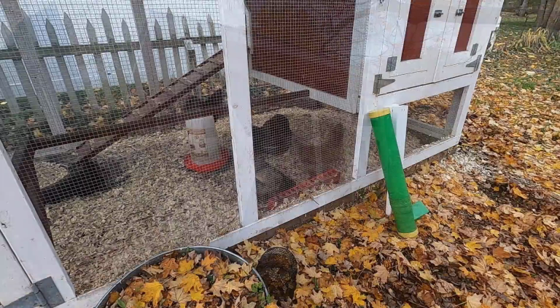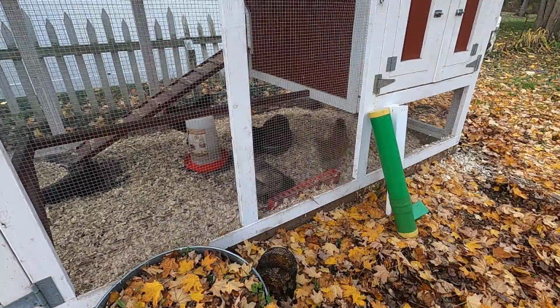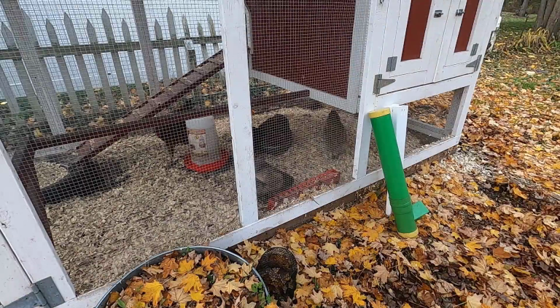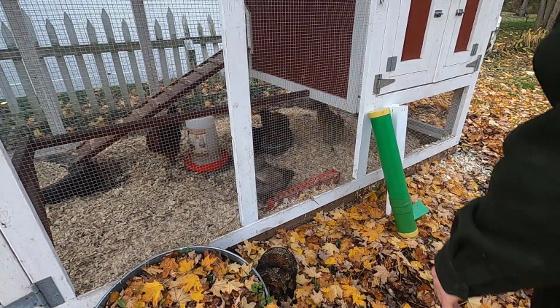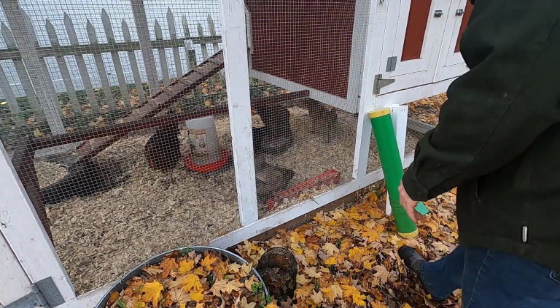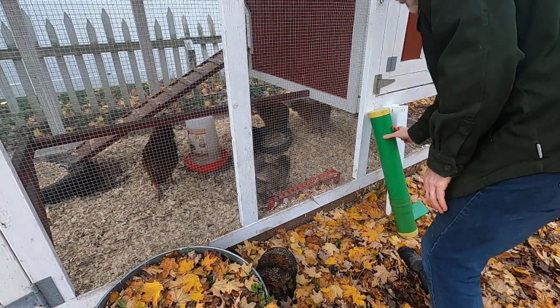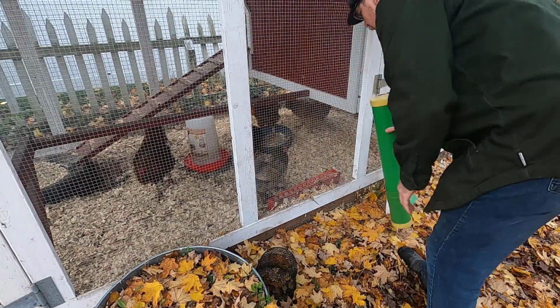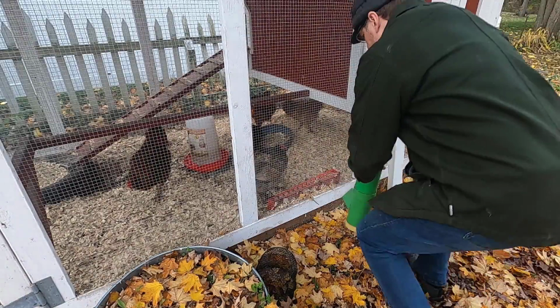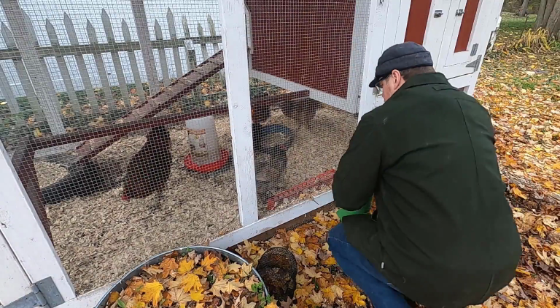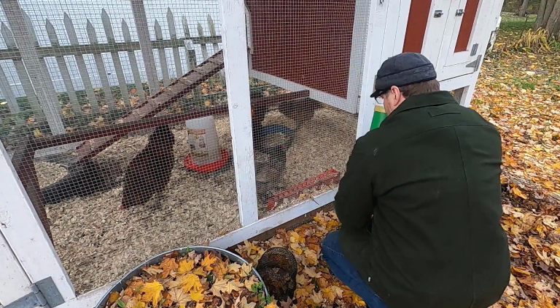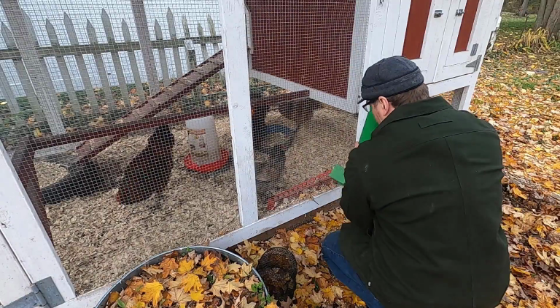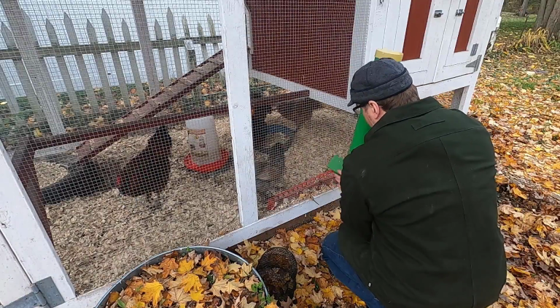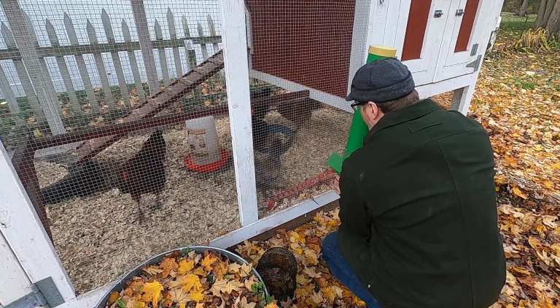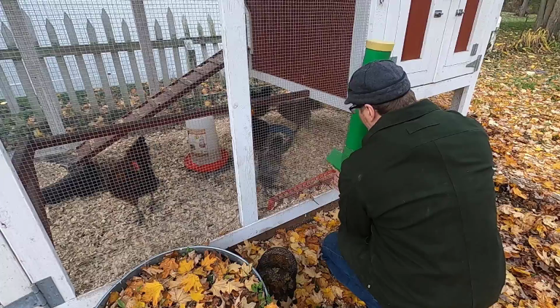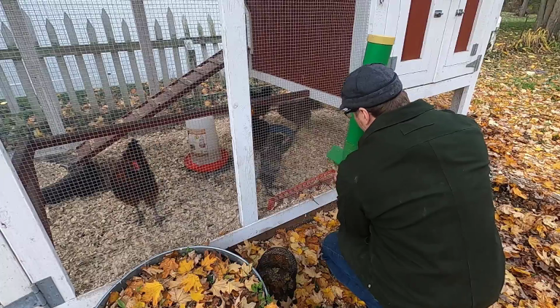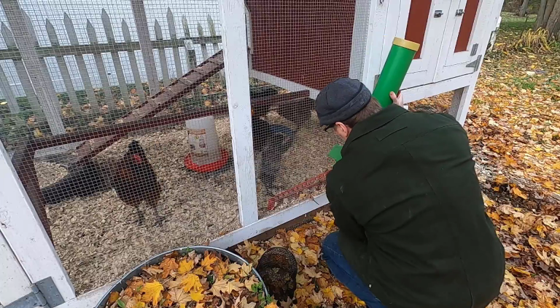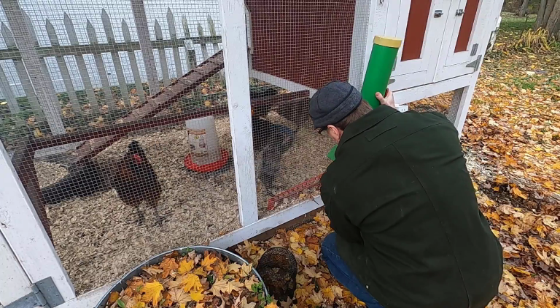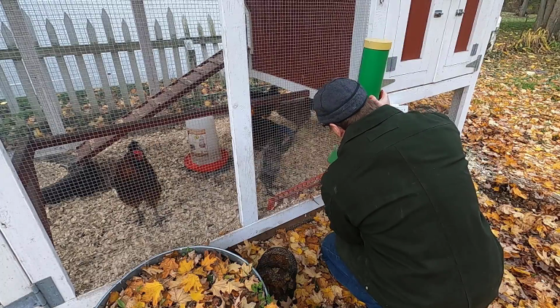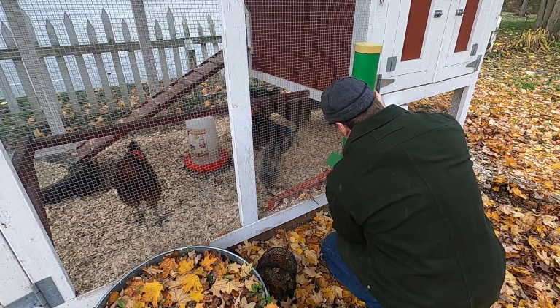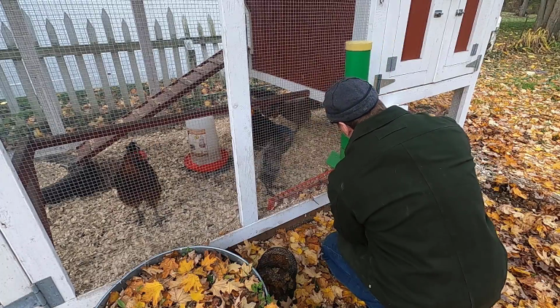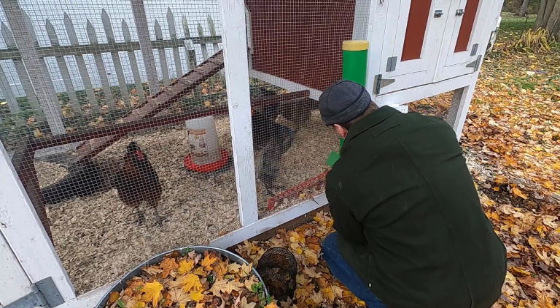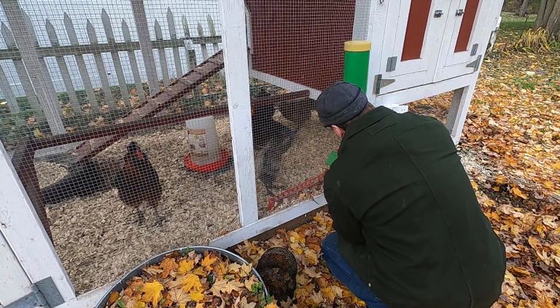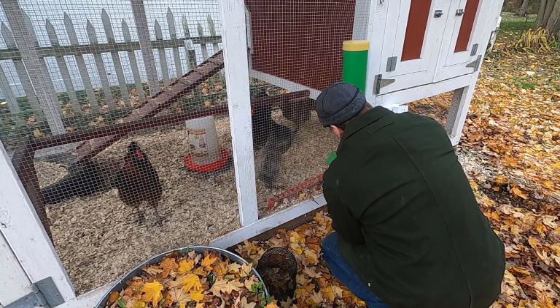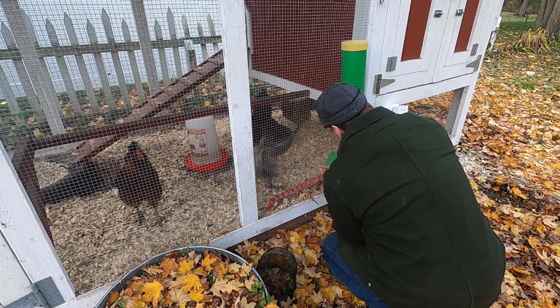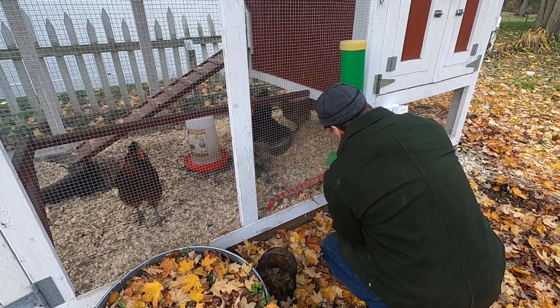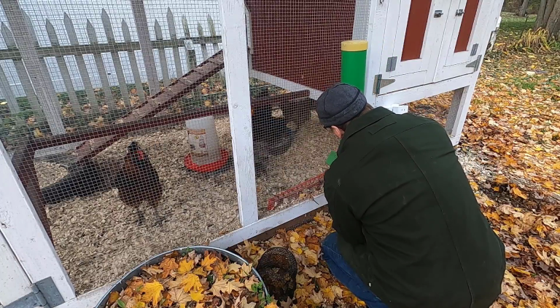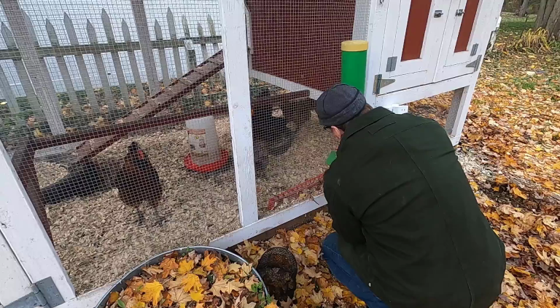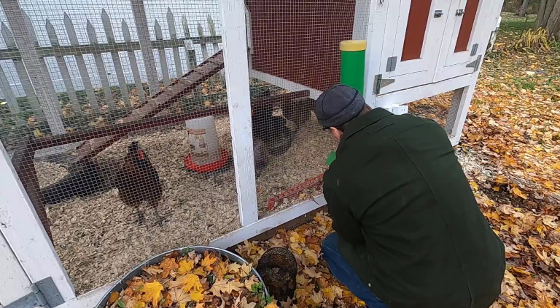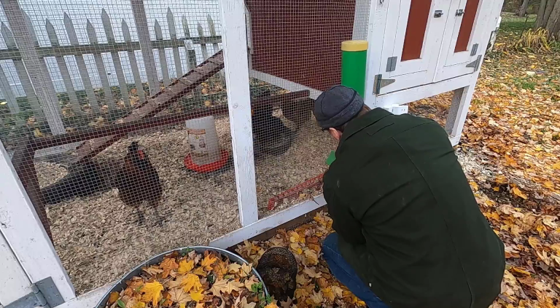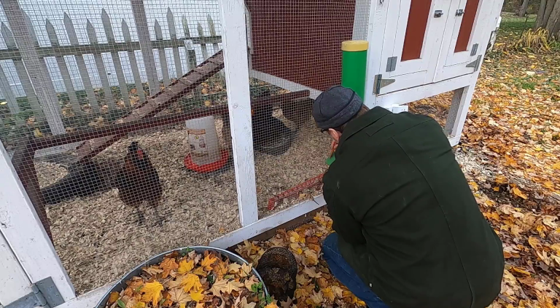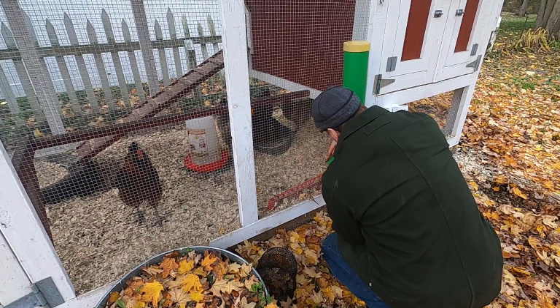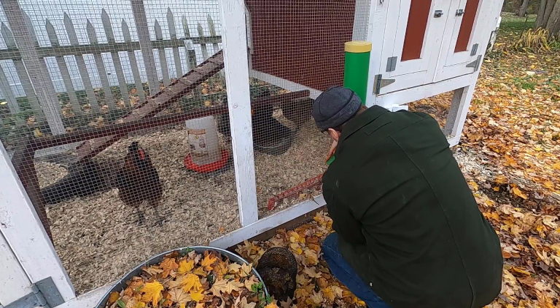This is the final video in a three-part series of making our chicken coop. In this video I'm going to give you a tour of the coop, but before doing that I'm first going to install a new feeder that arrived today.